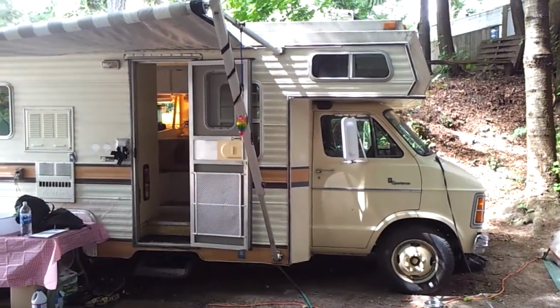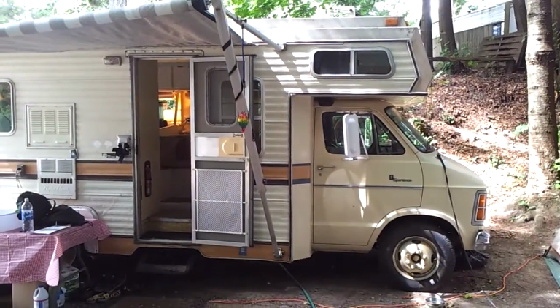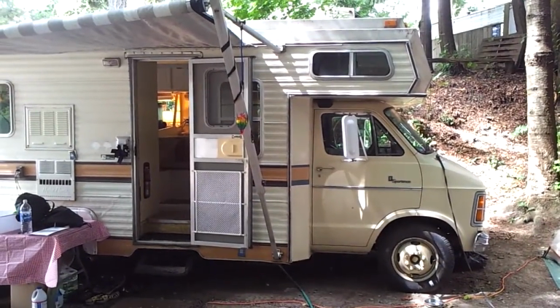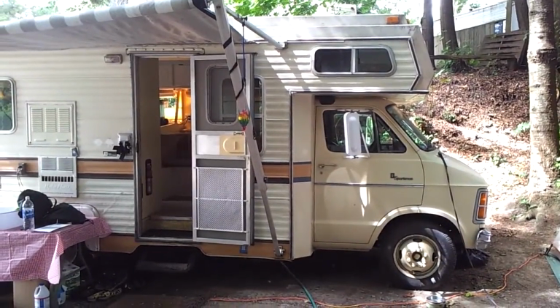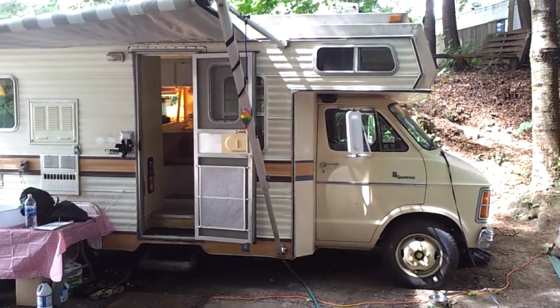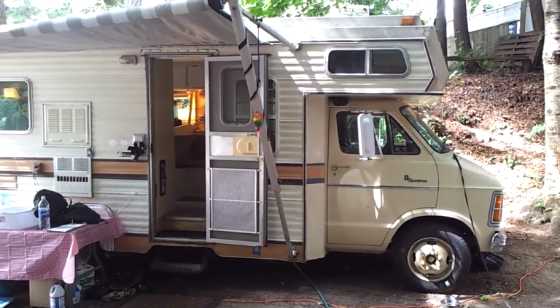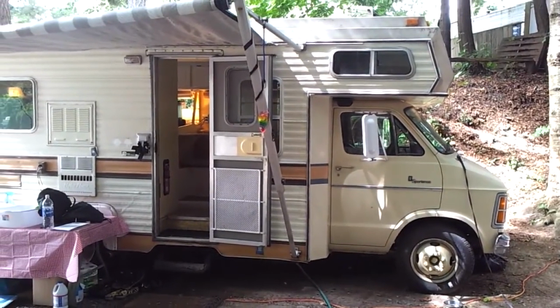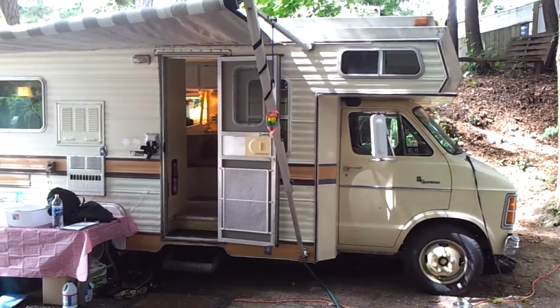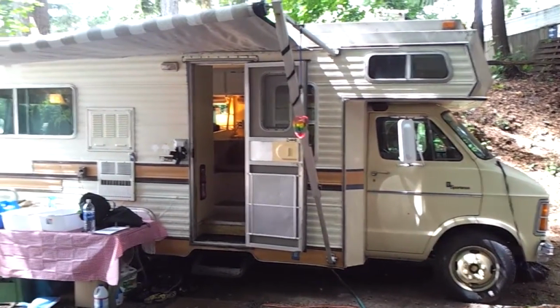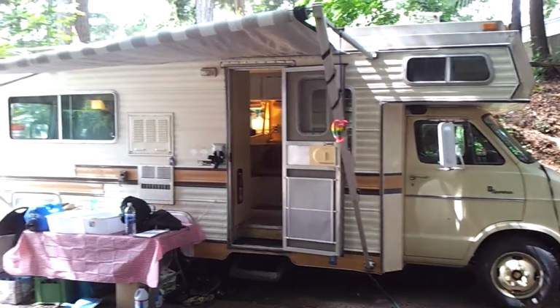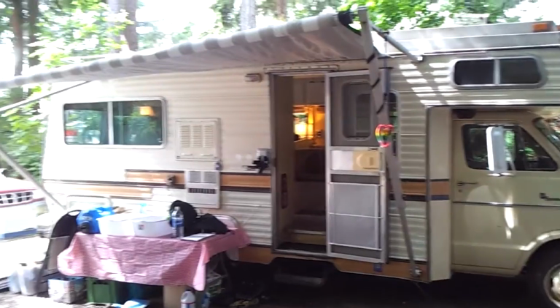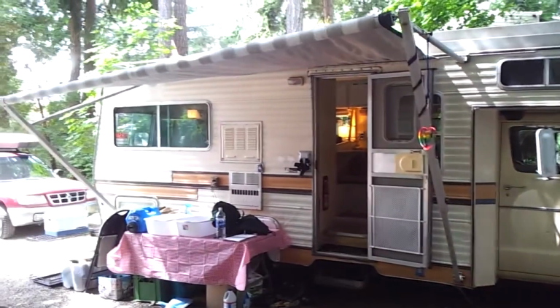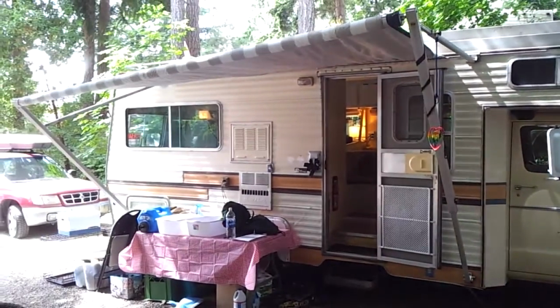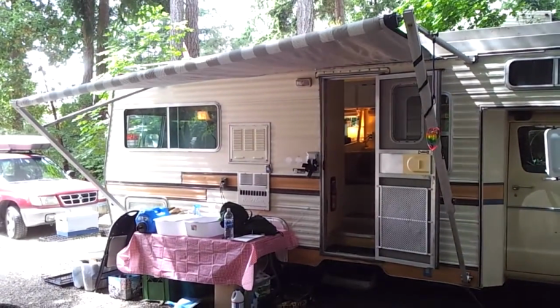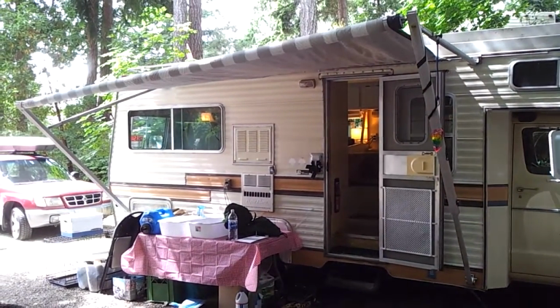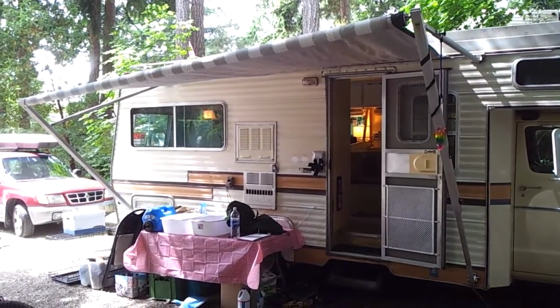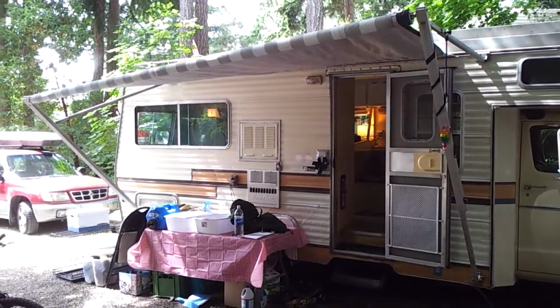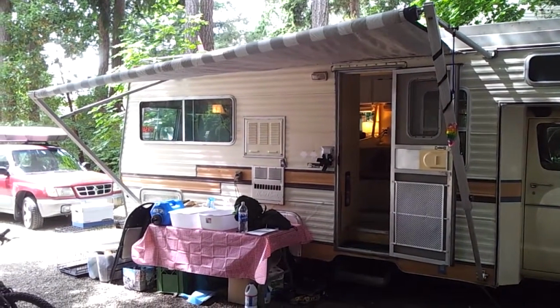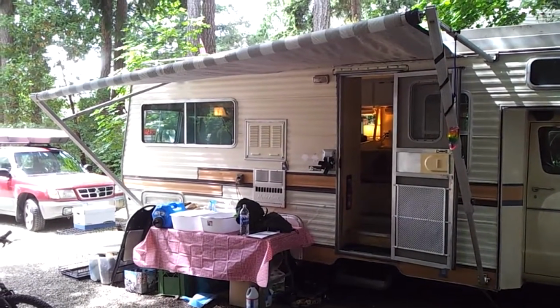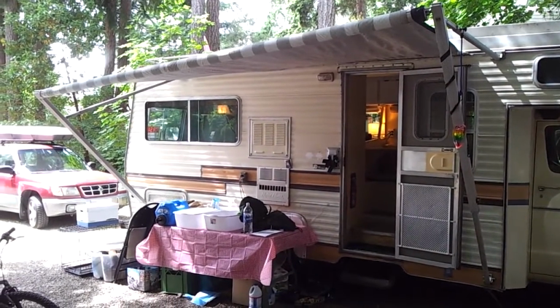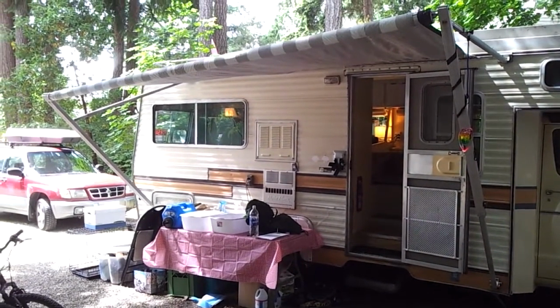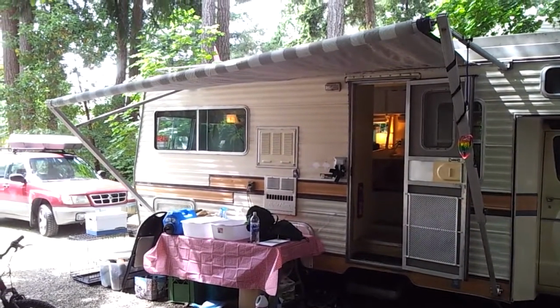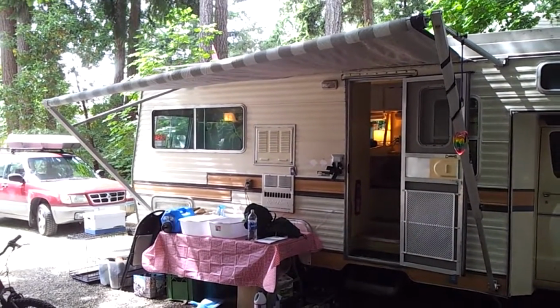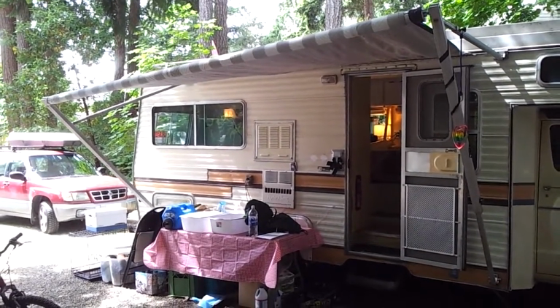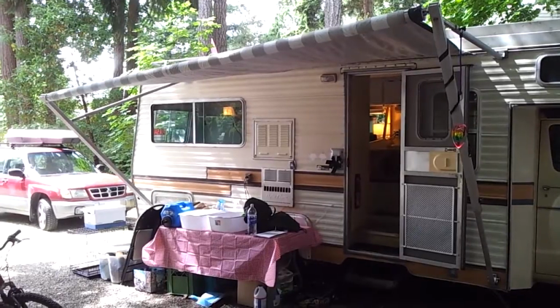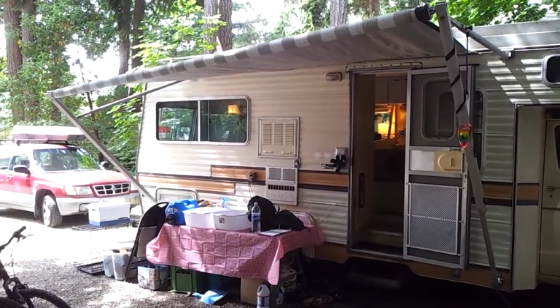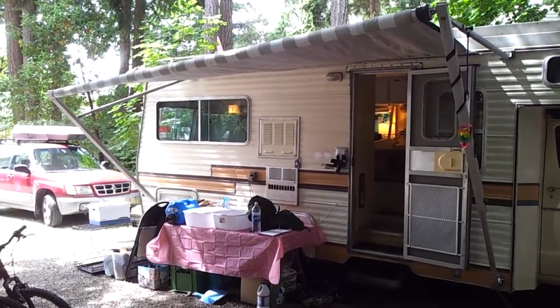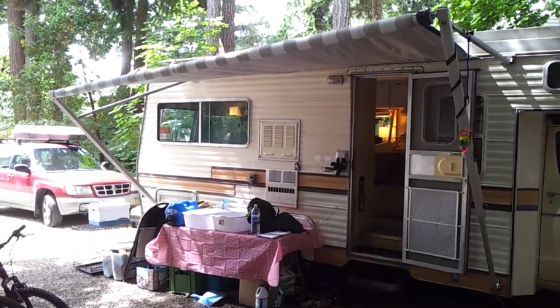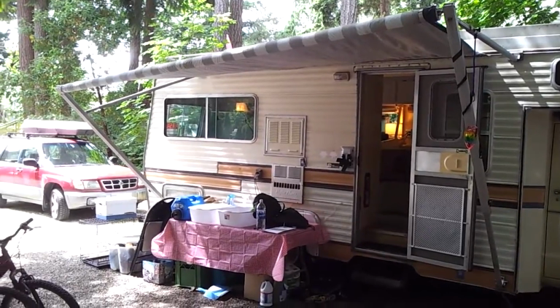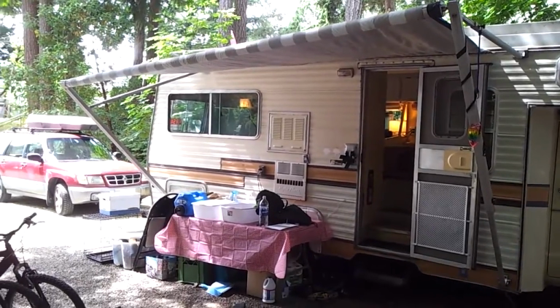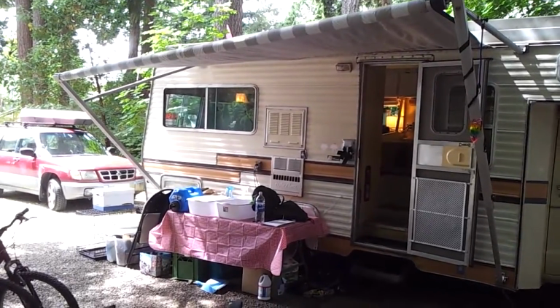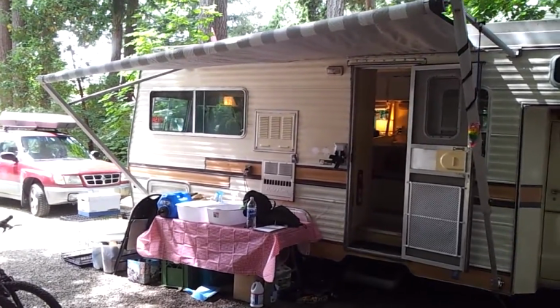Here's a look at the outside. And there's the awning. We've currently got it pulled out at a bit of a tilt, as you can see, to let the rain run off when it does happen.